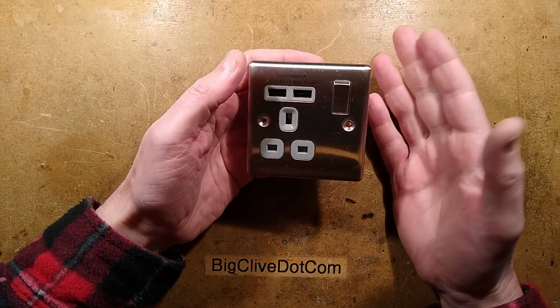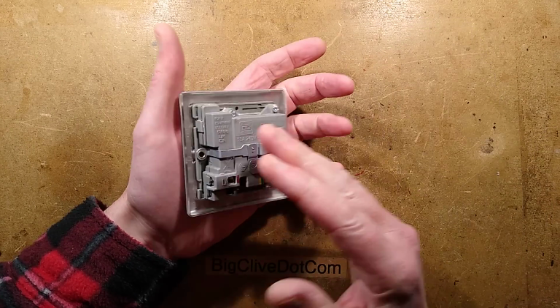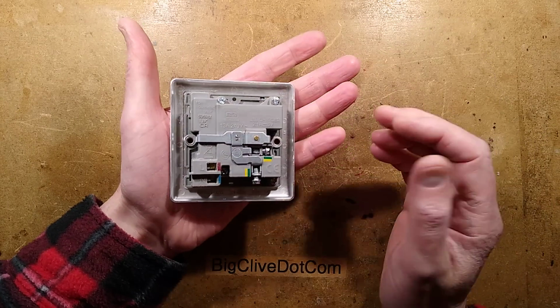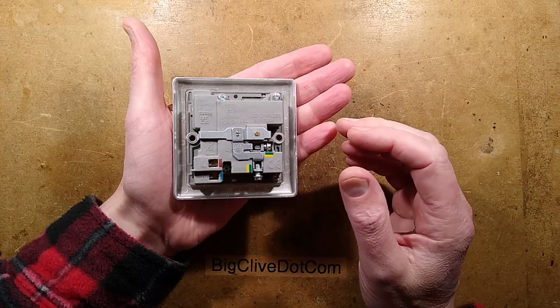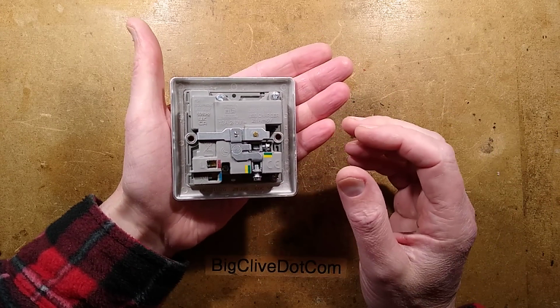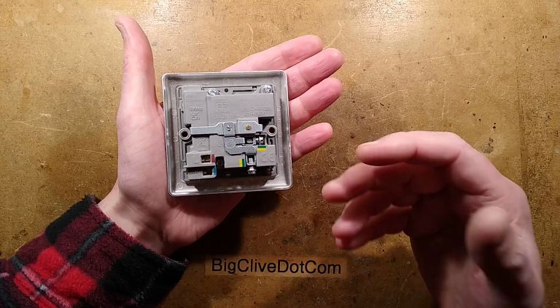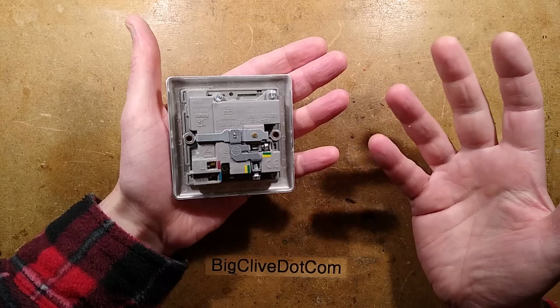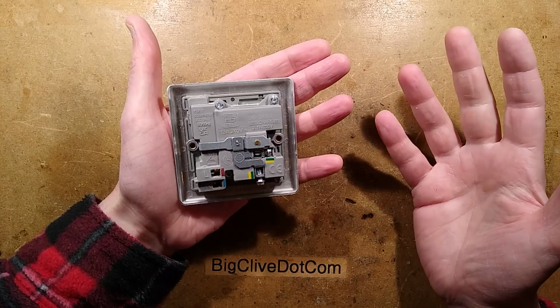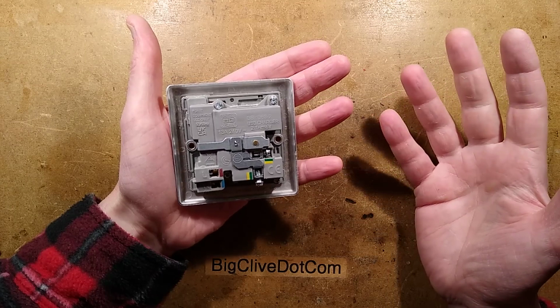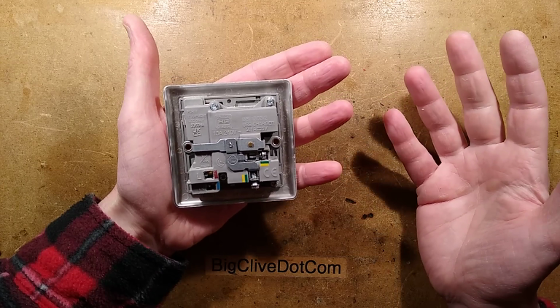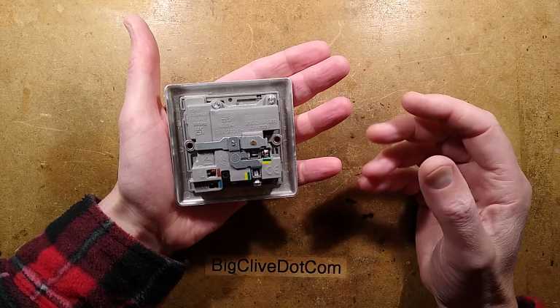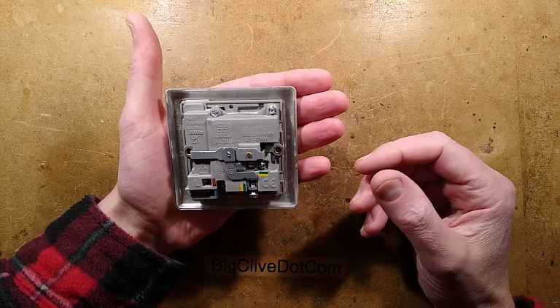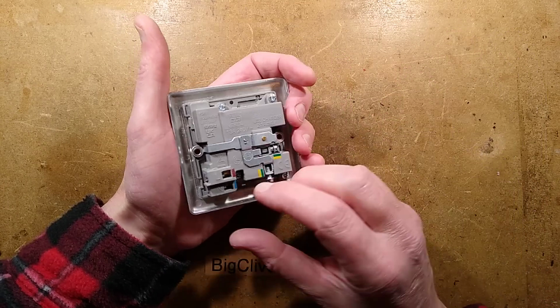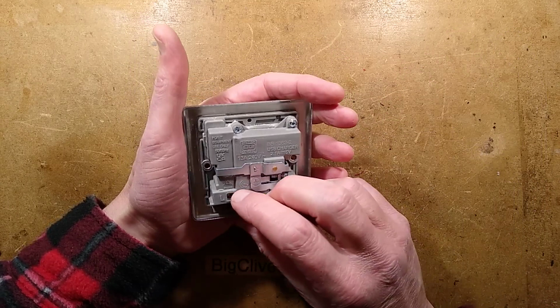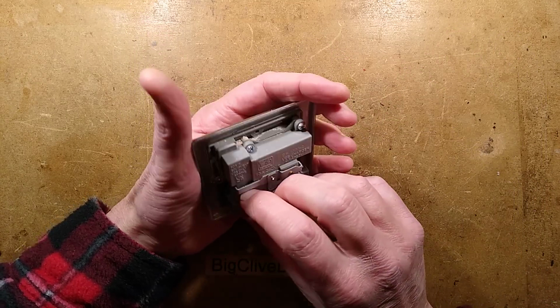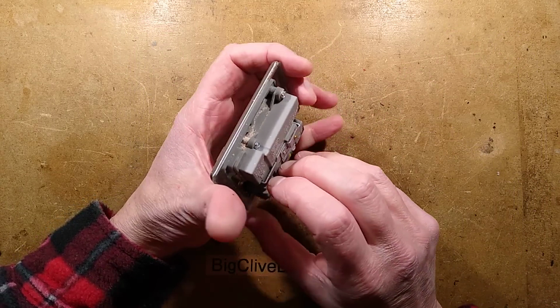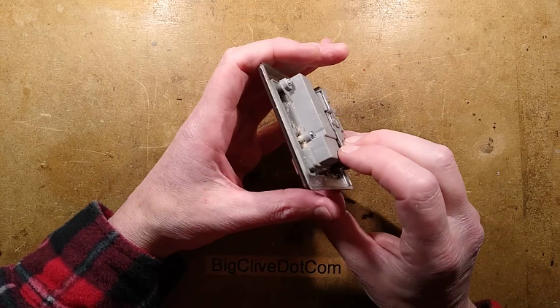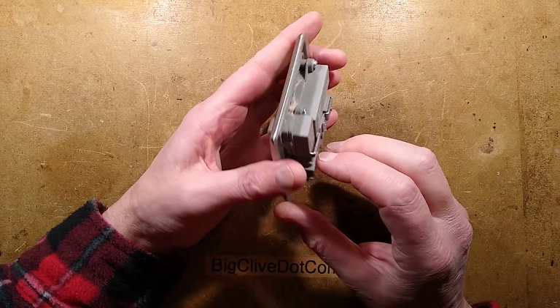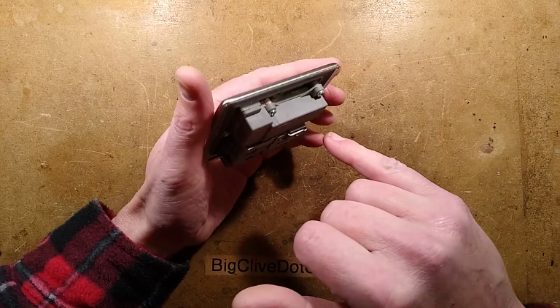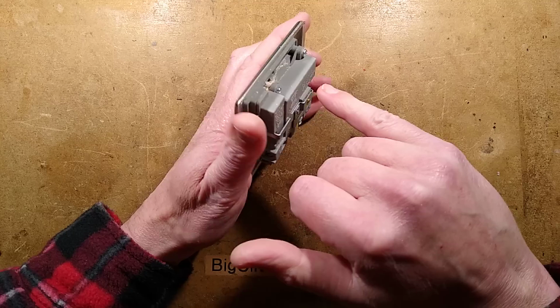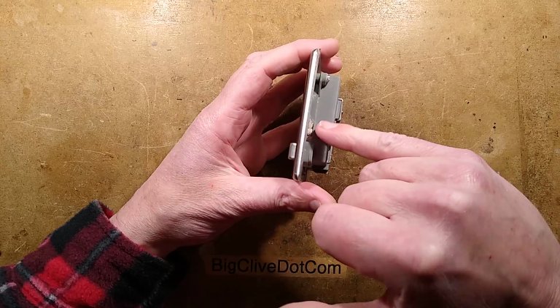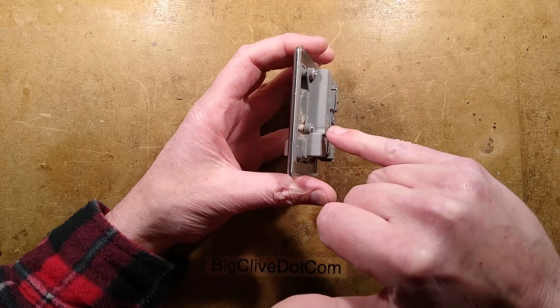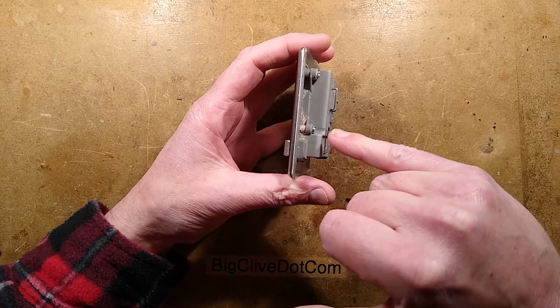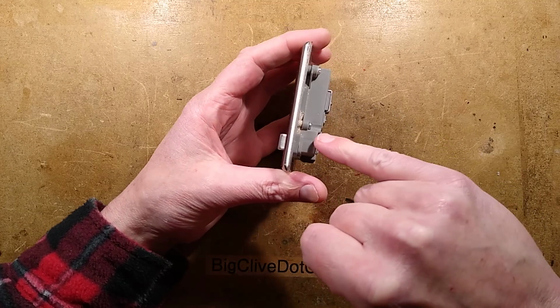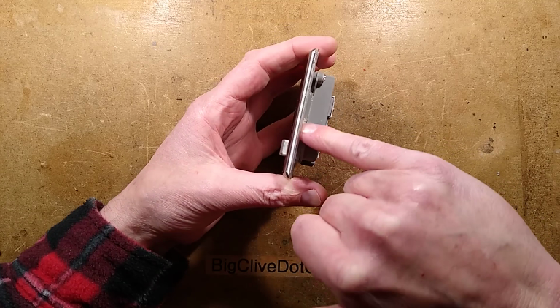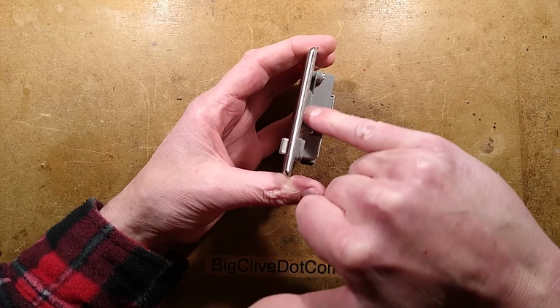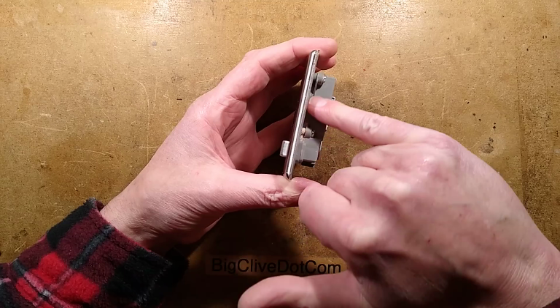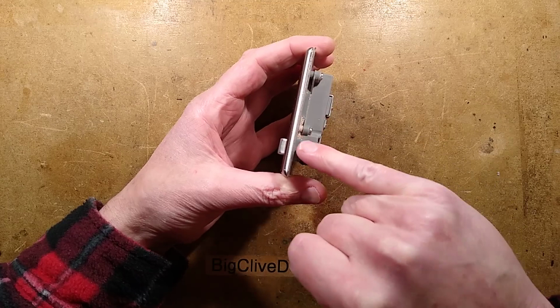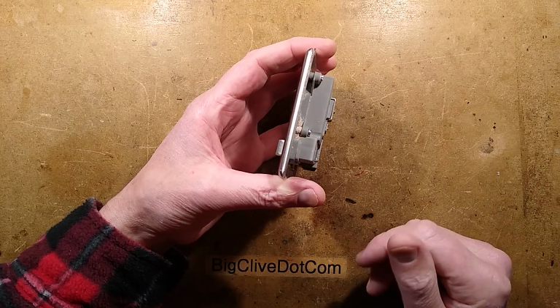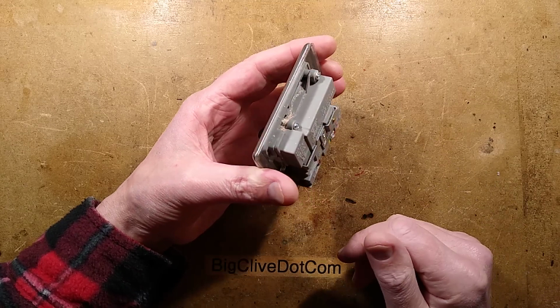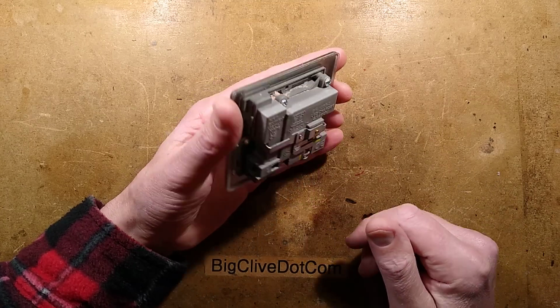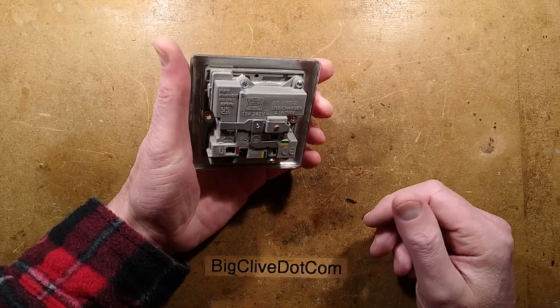Now this is a British General socket, which I would normally associate with good quality if it's a real one, so it'll be interesting to see what's happened. I'm also interested to see if anything from the decorating has gone down inside and formed a conductive layer. Who knows?